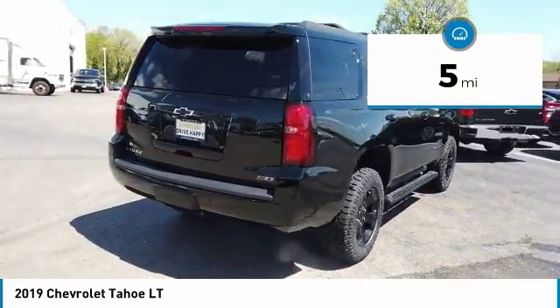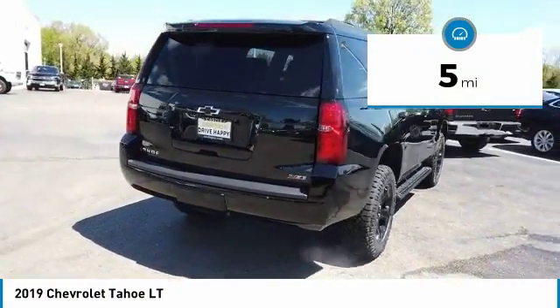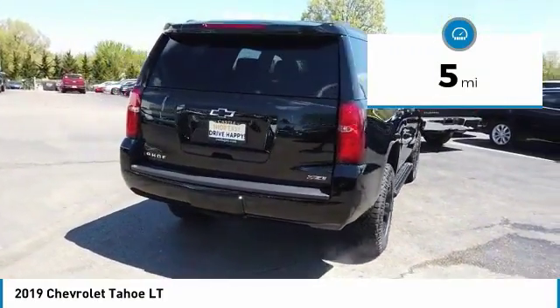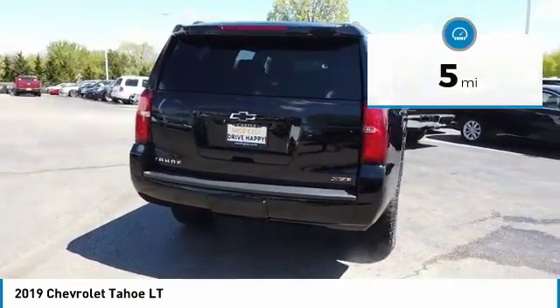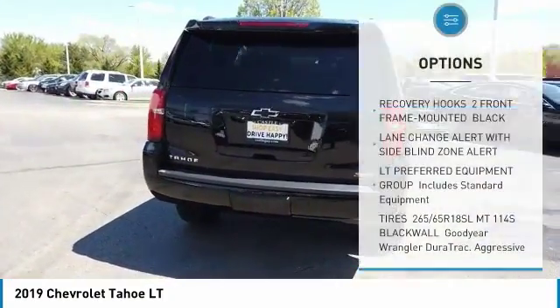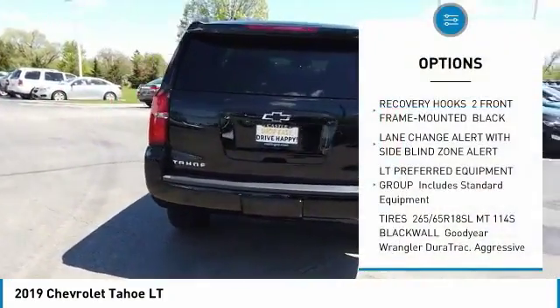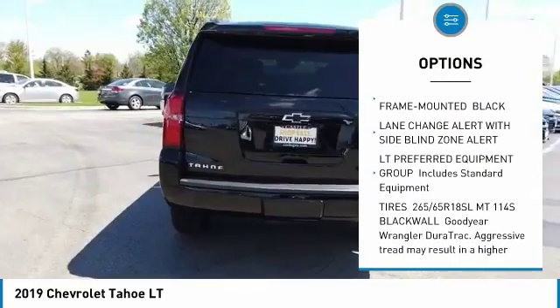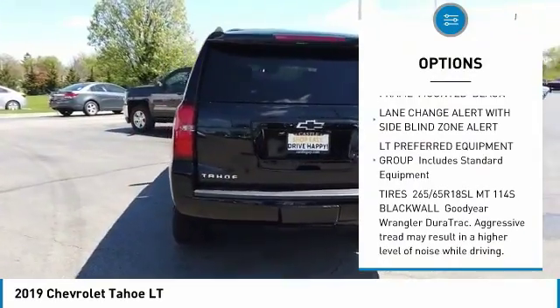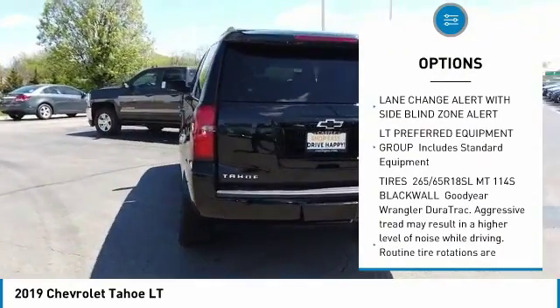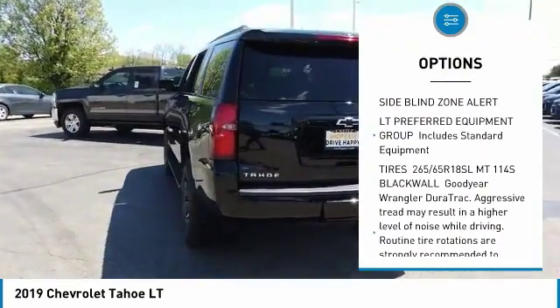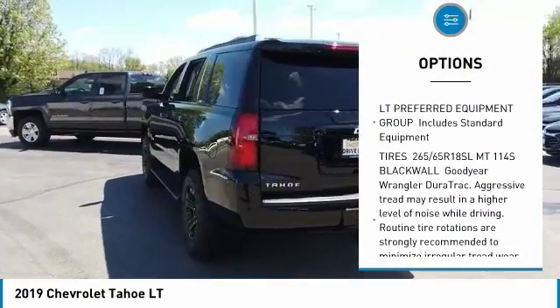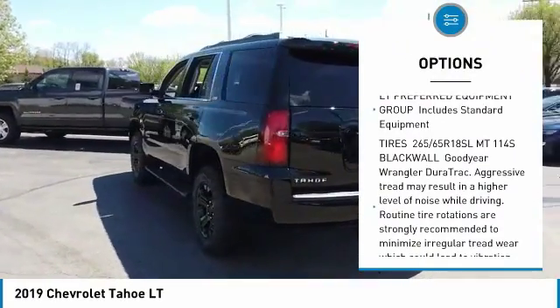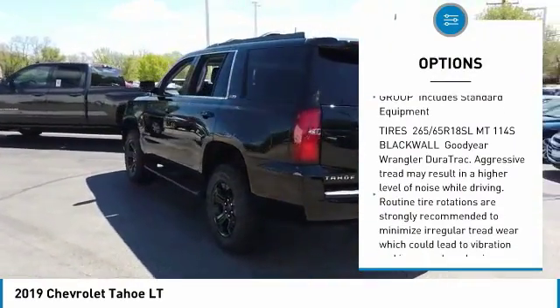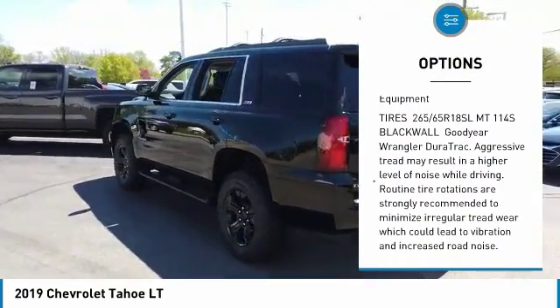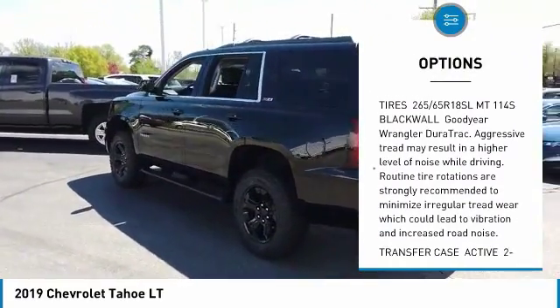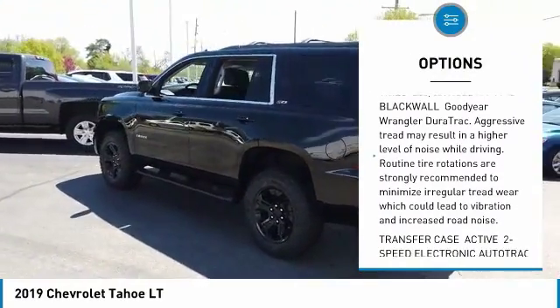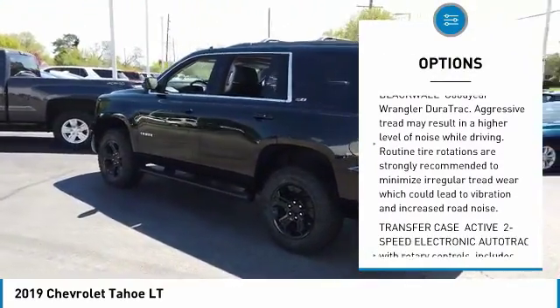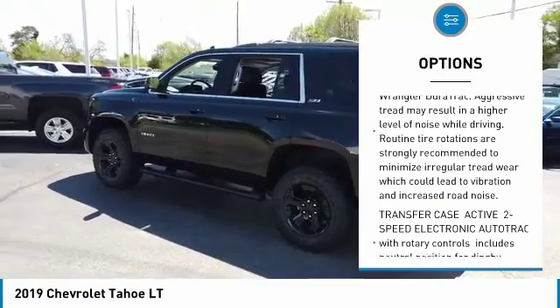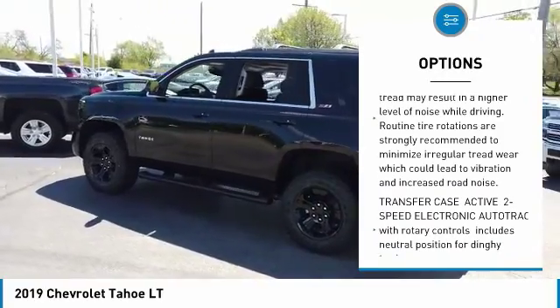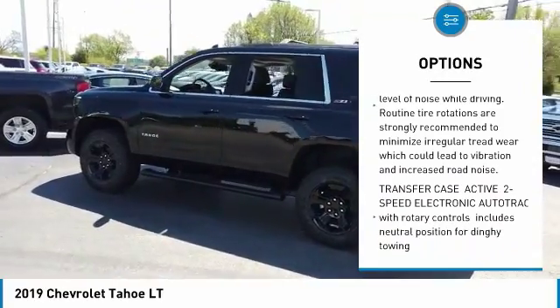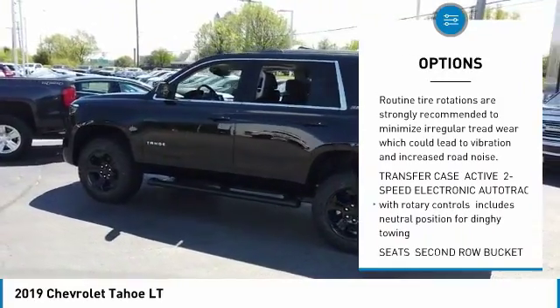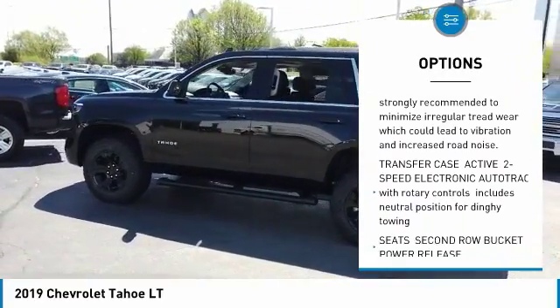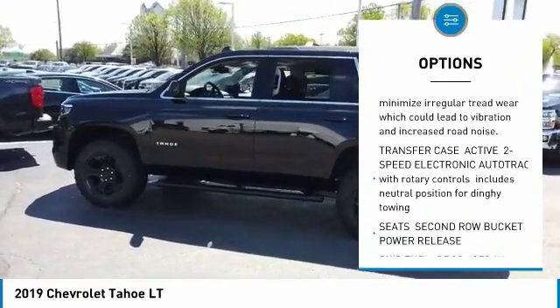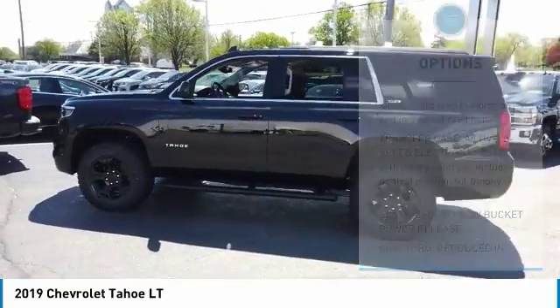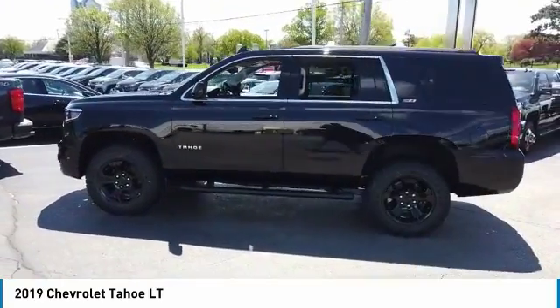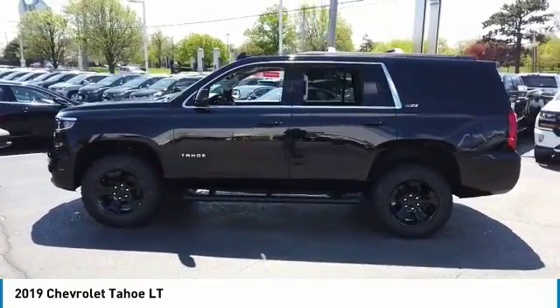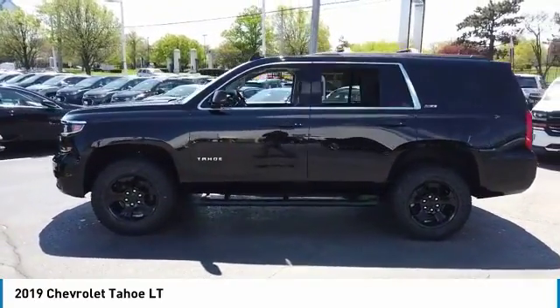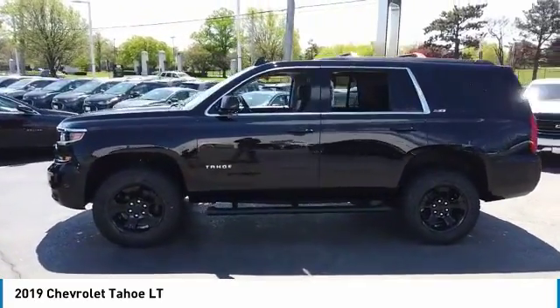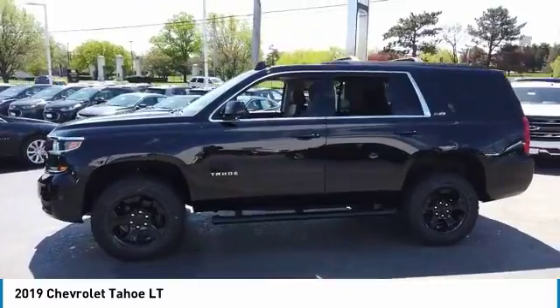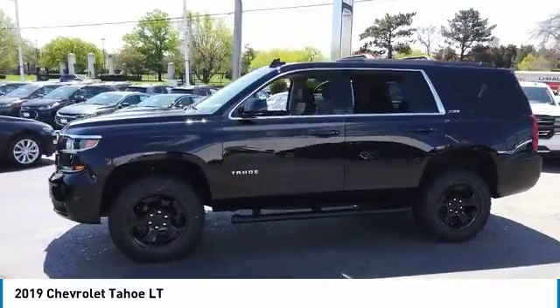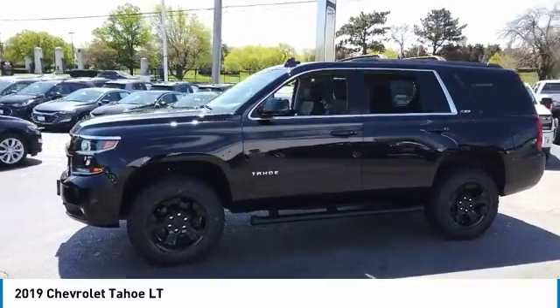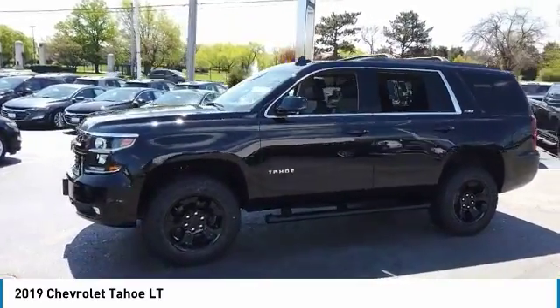Here are some of this vehicle's great options: tow hitch, lane departure warning, power steering, aluminum wheels, four-wheel drive, fog lamps, heated steering wheel, front all-season tires, skid plate package, and a power tilt sliding electric sunroof.